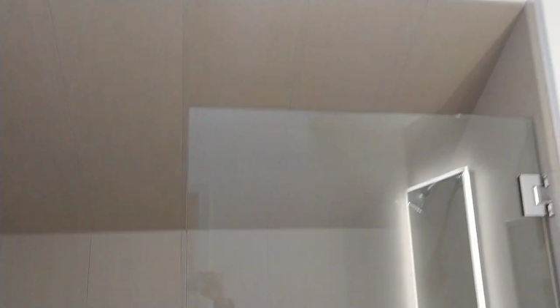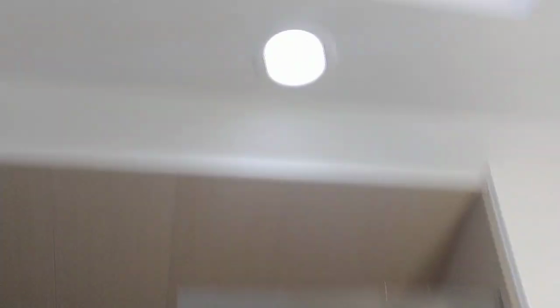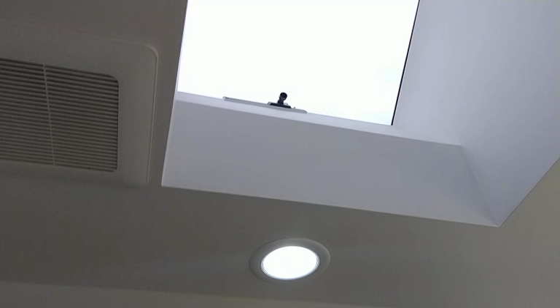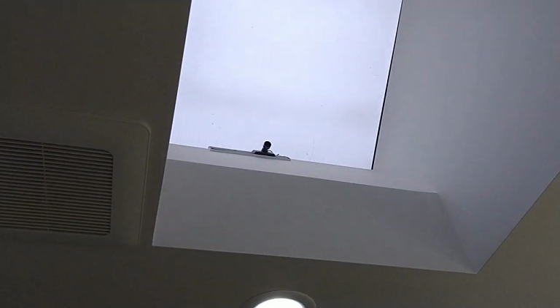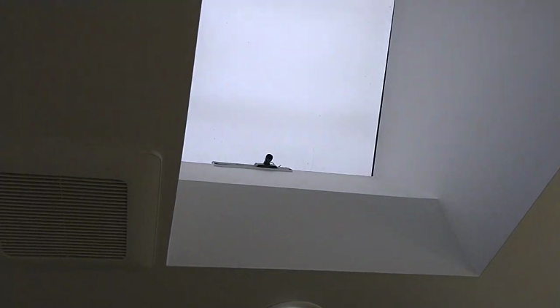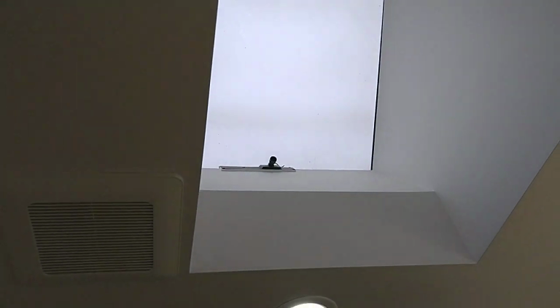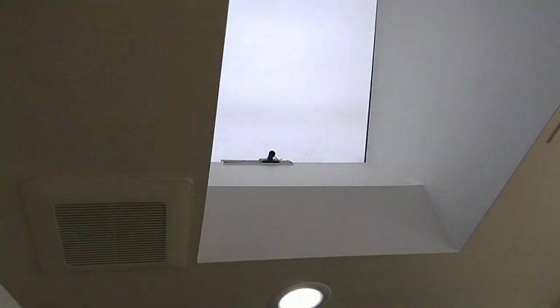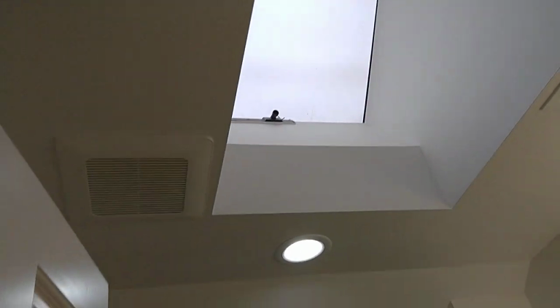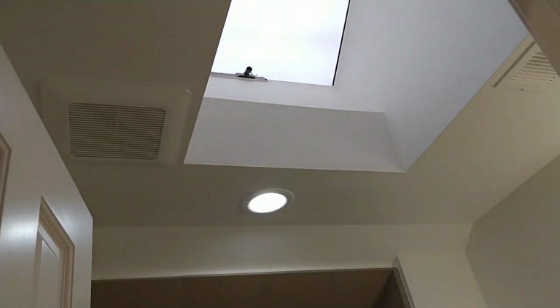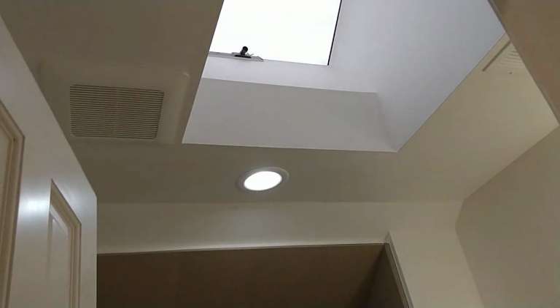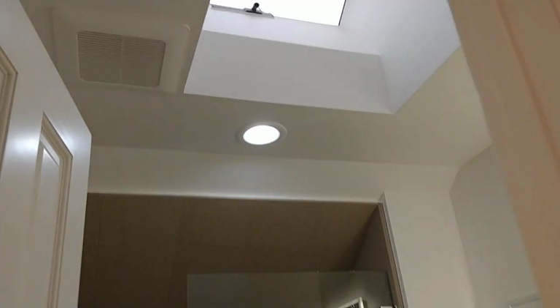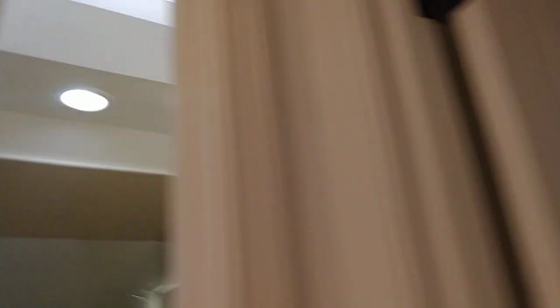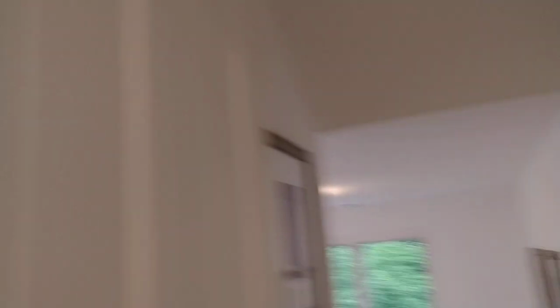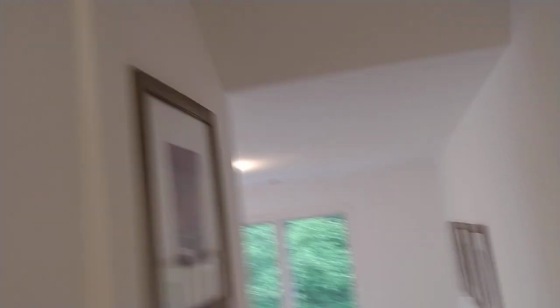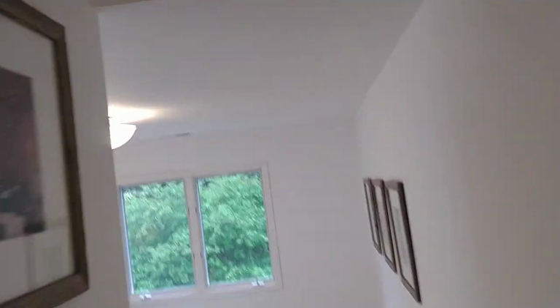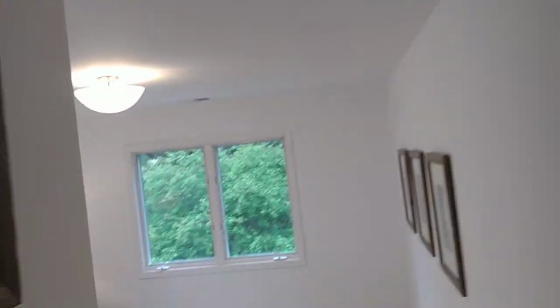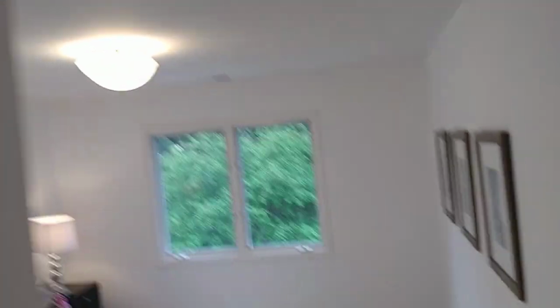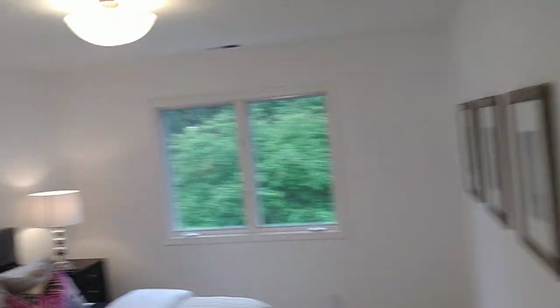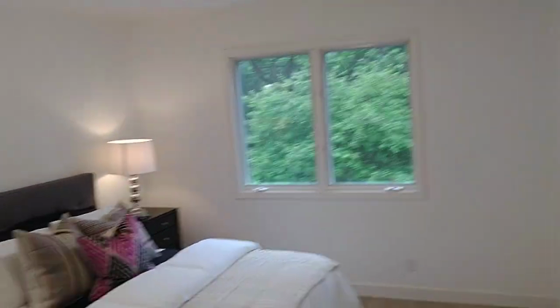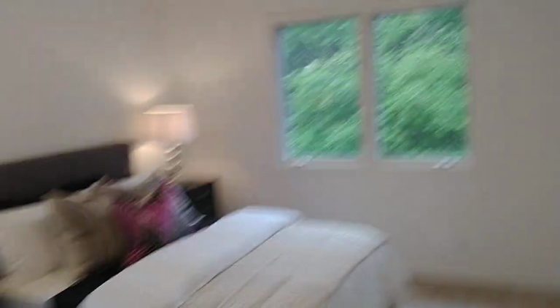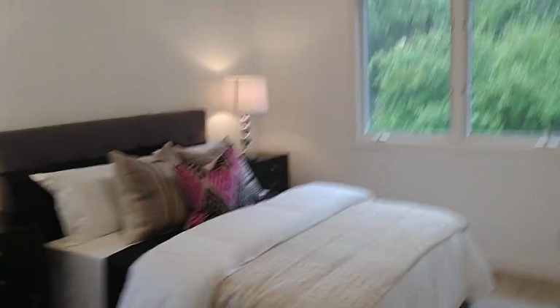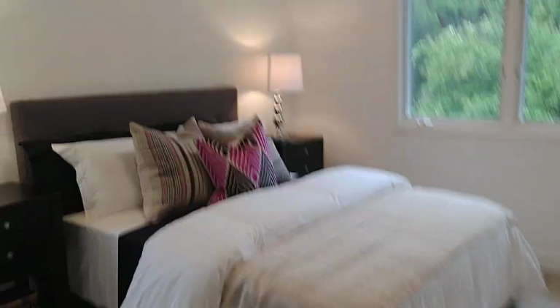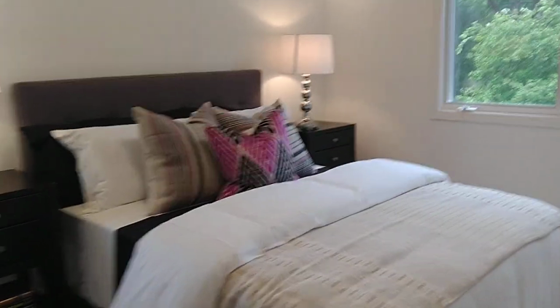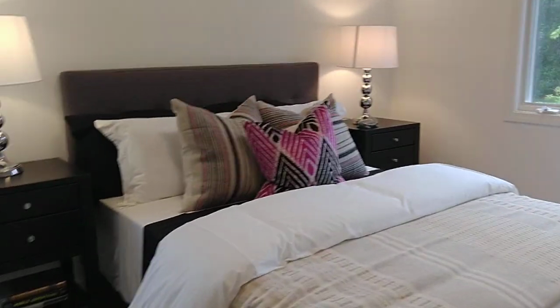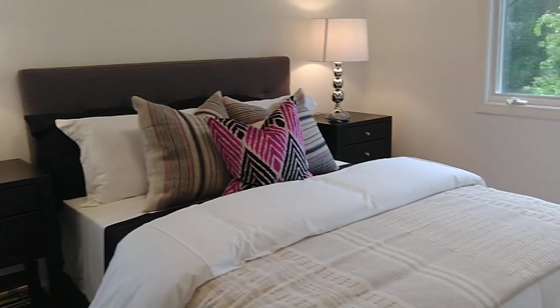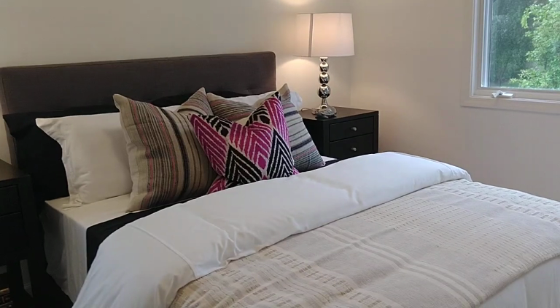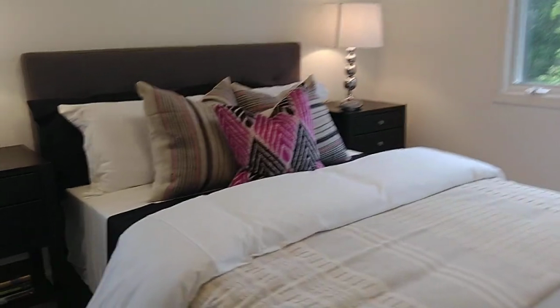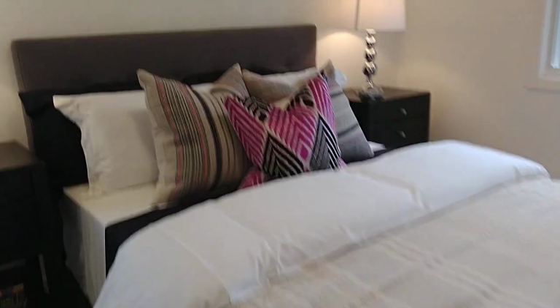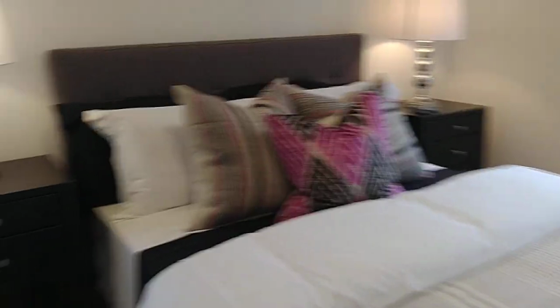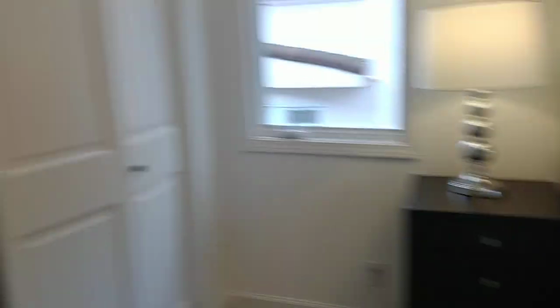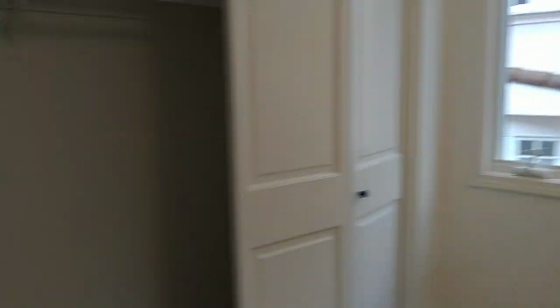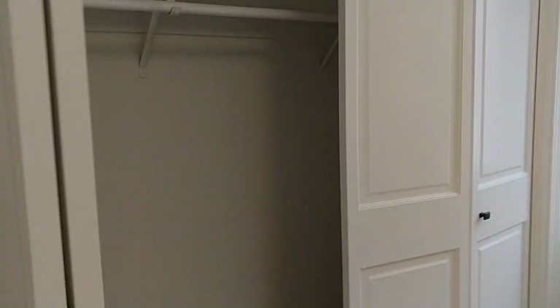Another bedroom, another bathroom — only shower. It's not on the roof. And the last one — not big, but it's okay, nice.